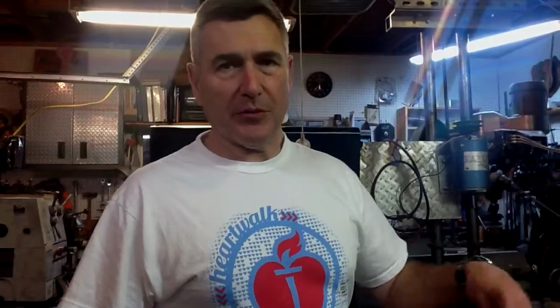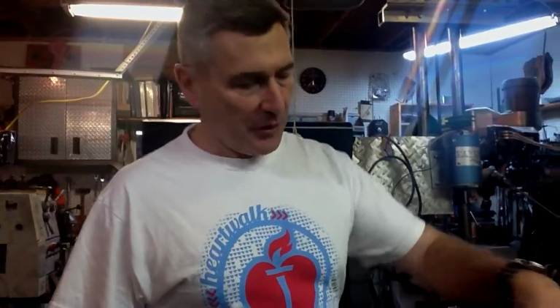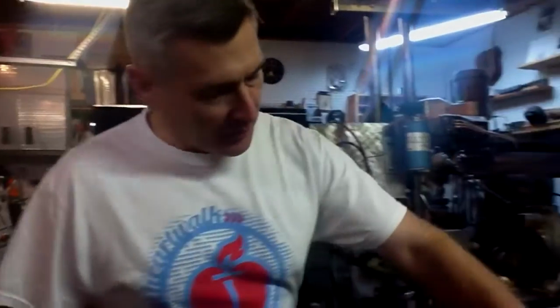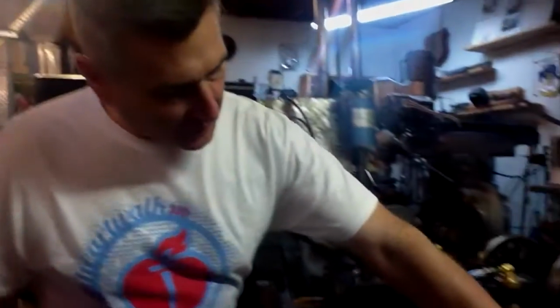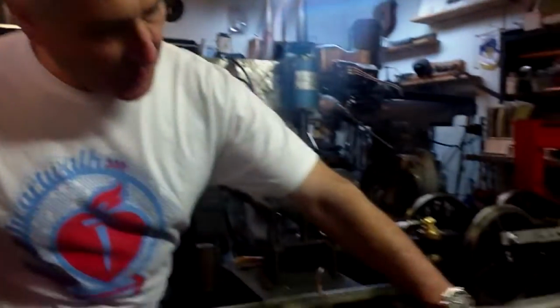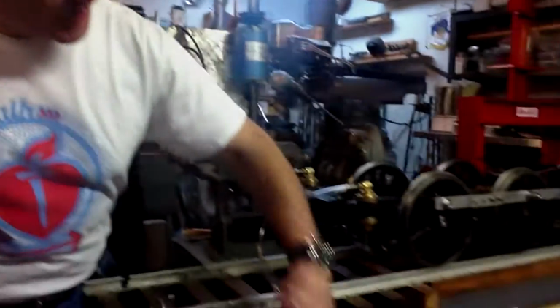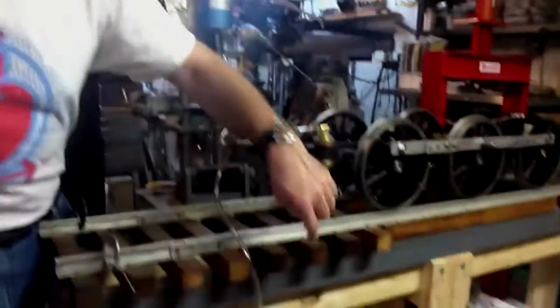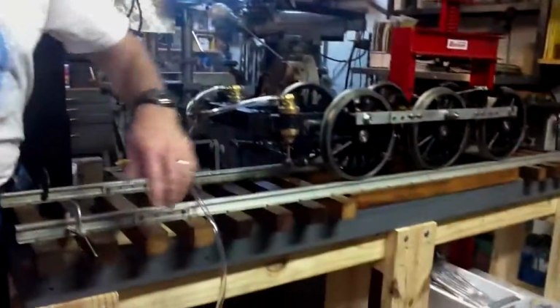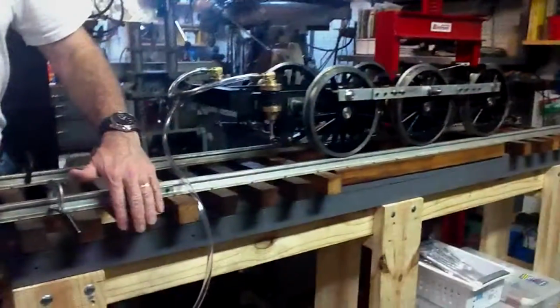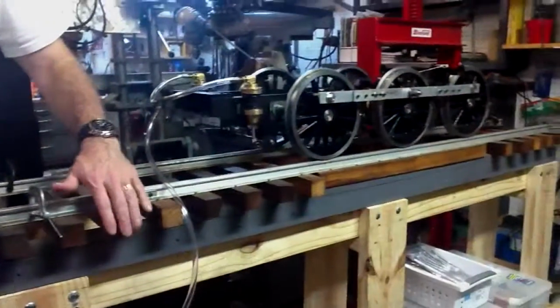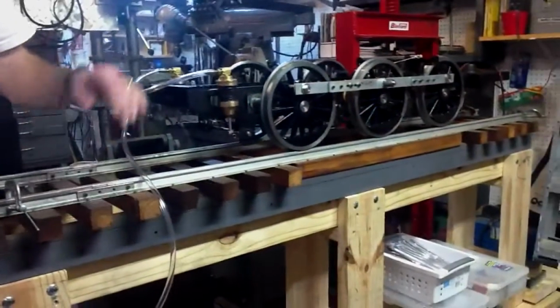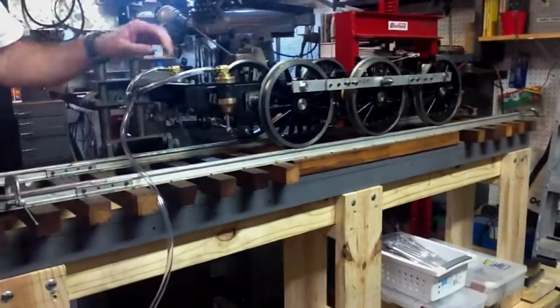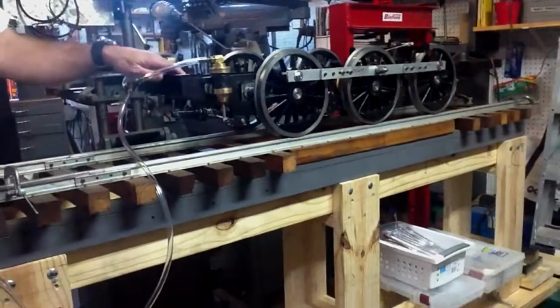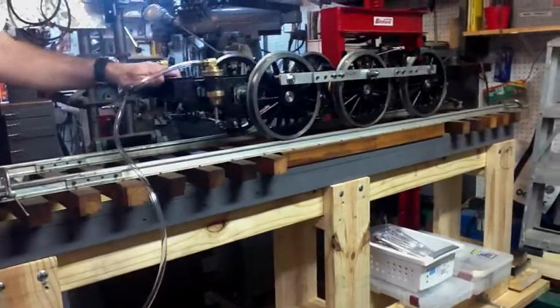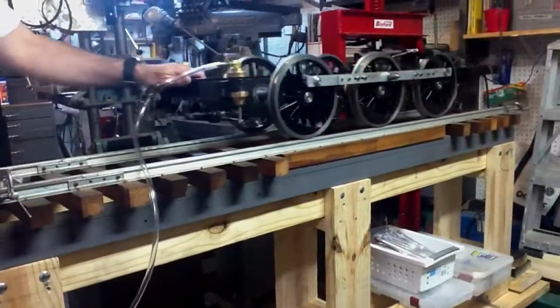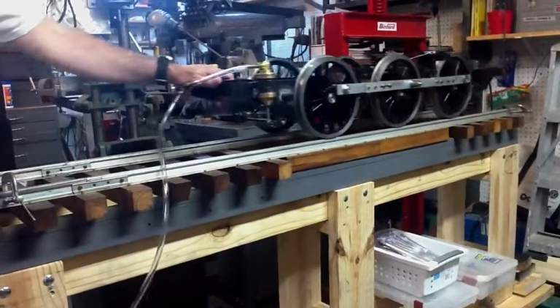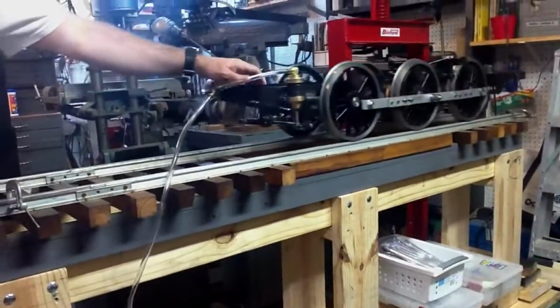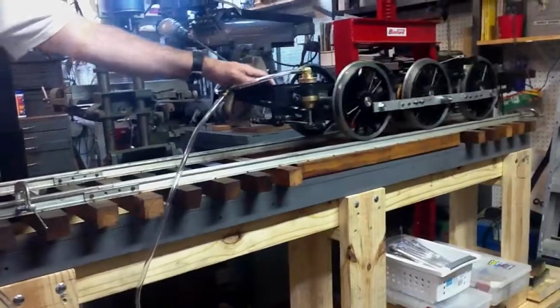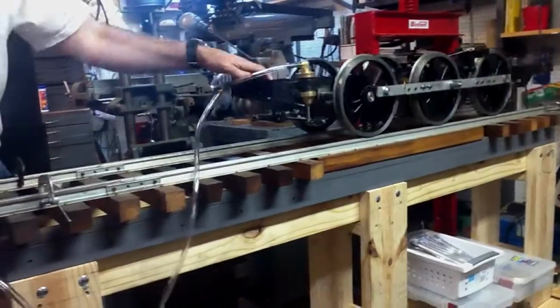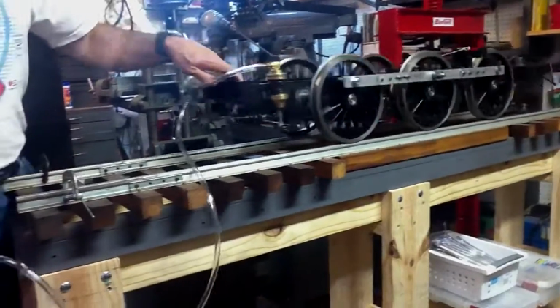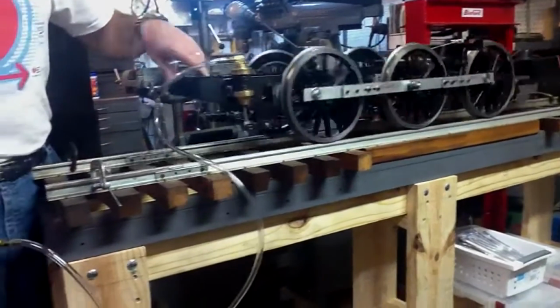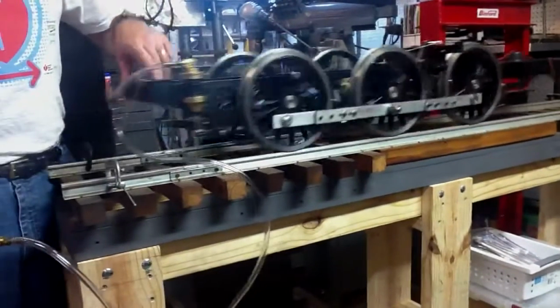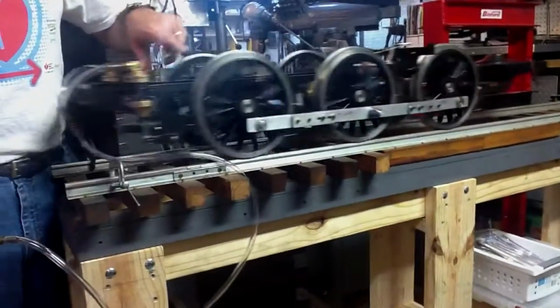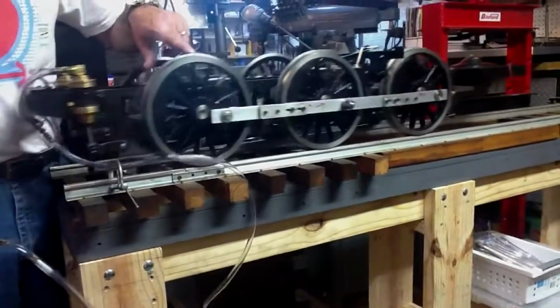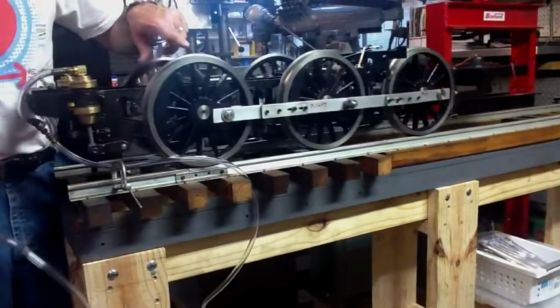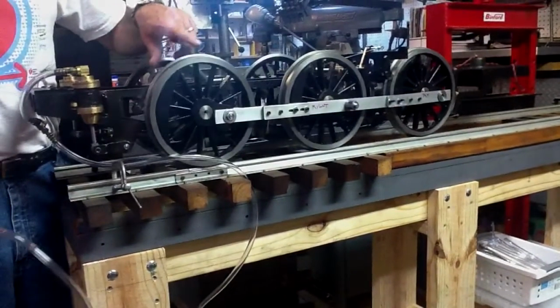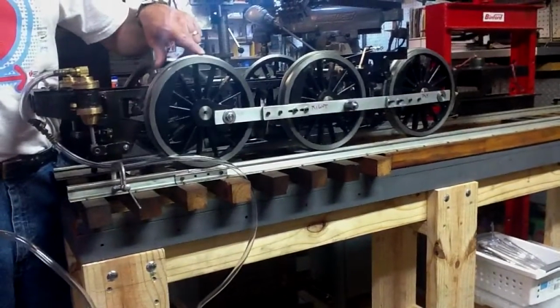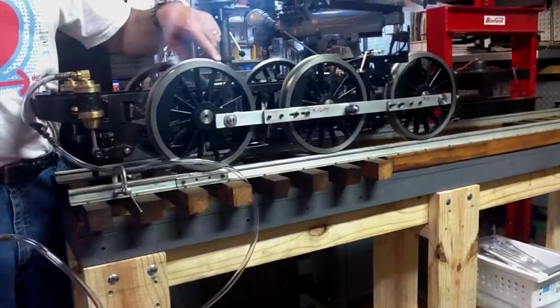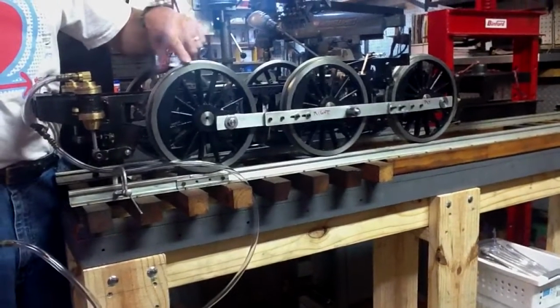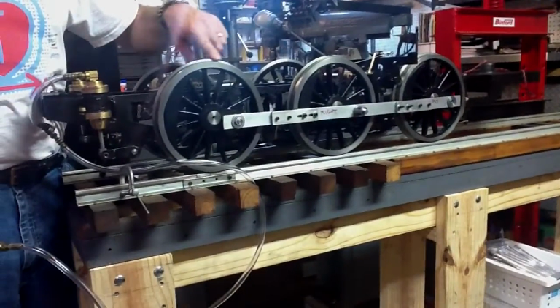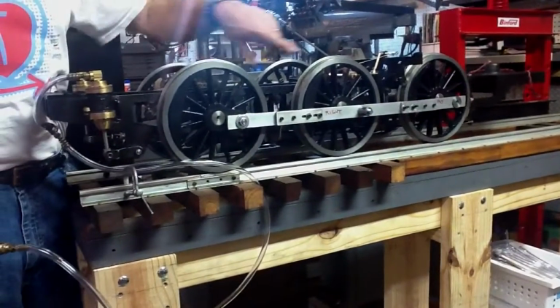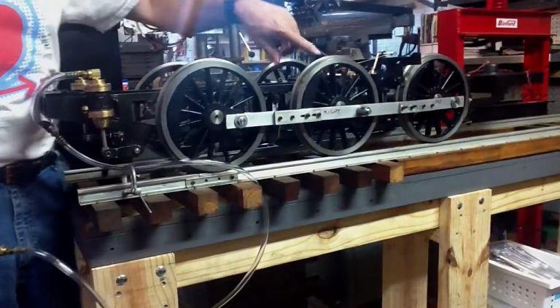First thing, I've got the stand made for the locomotive using the old frame that I bought a long time ago. And as you can see, the drivers are done. Fred came over and helped me get them all turned.